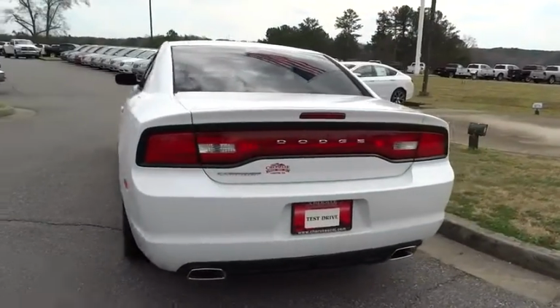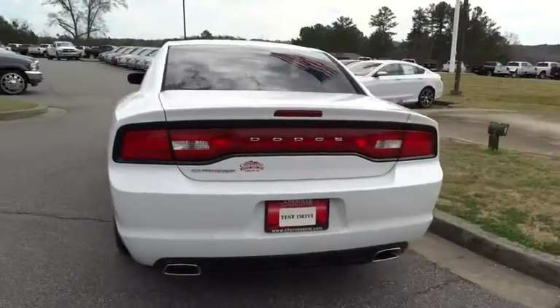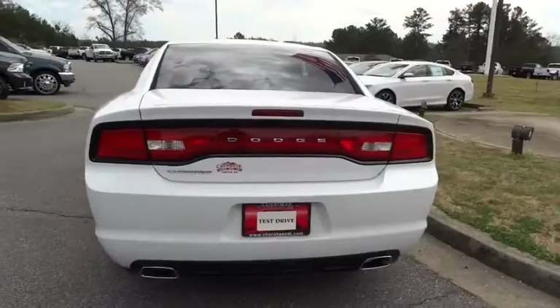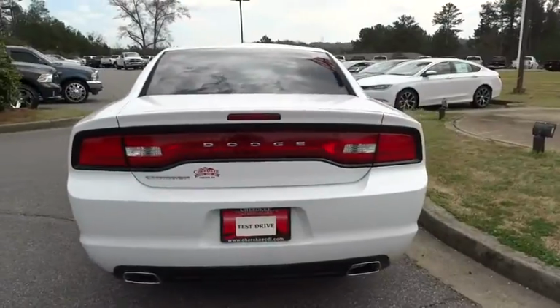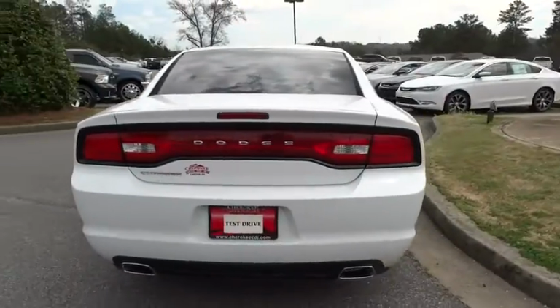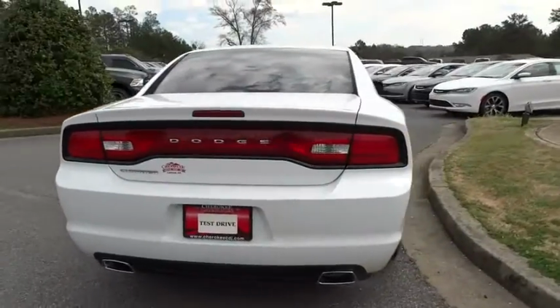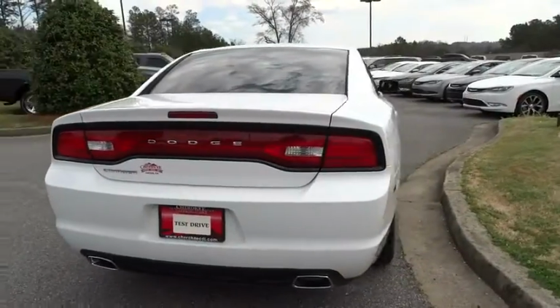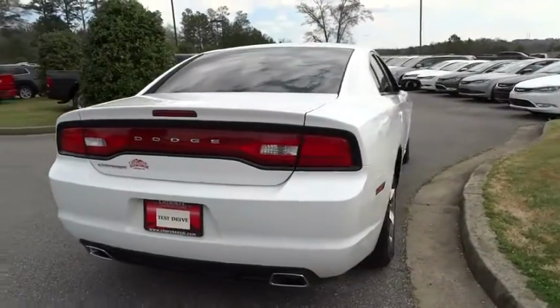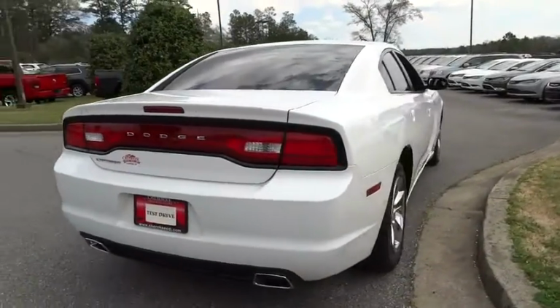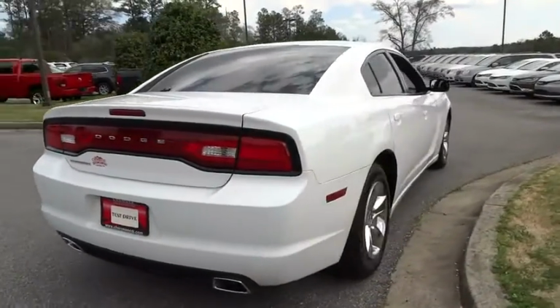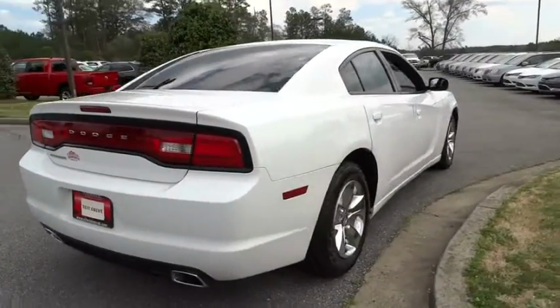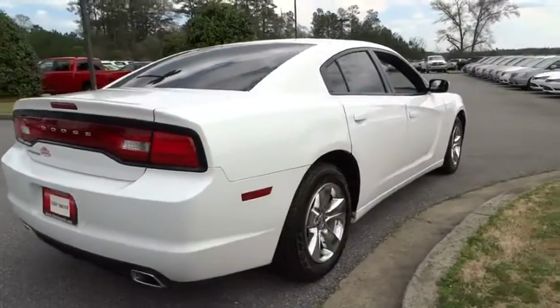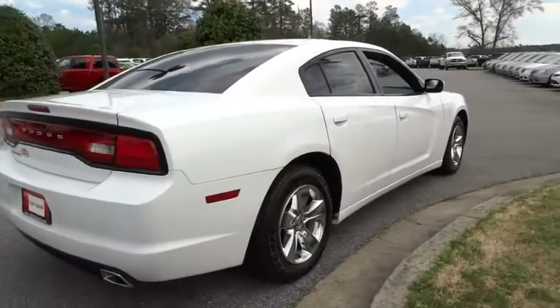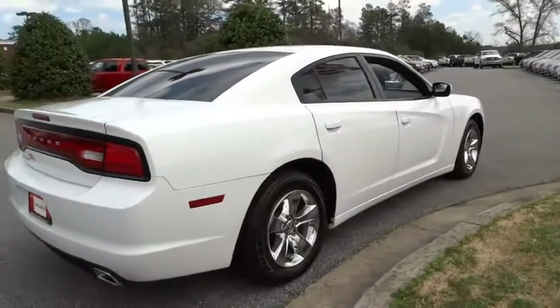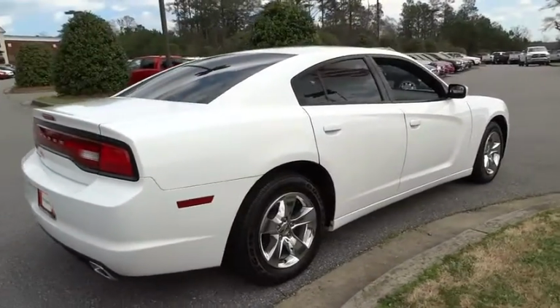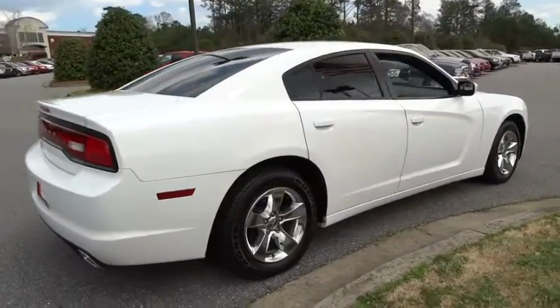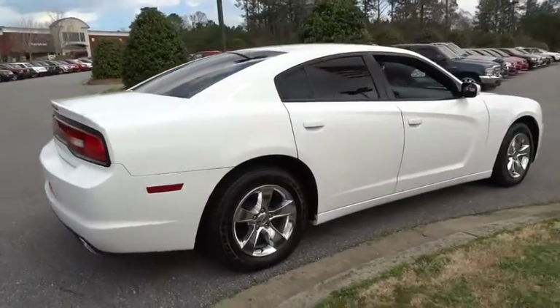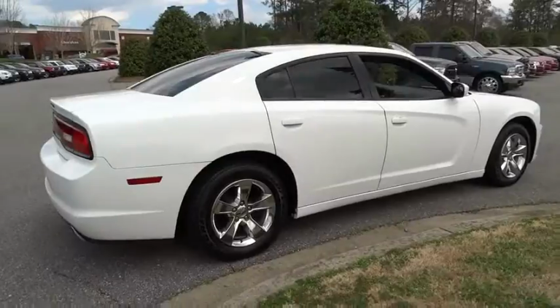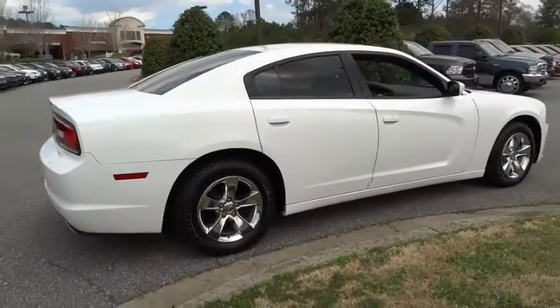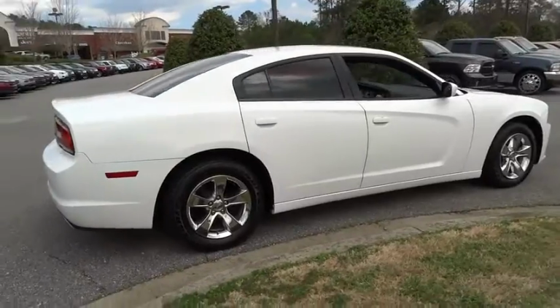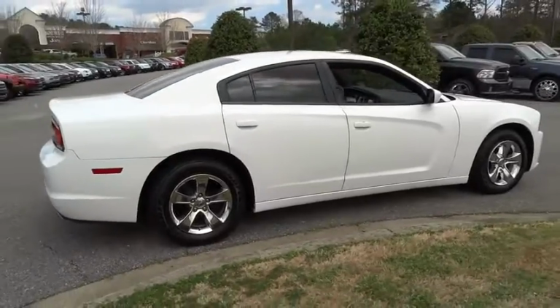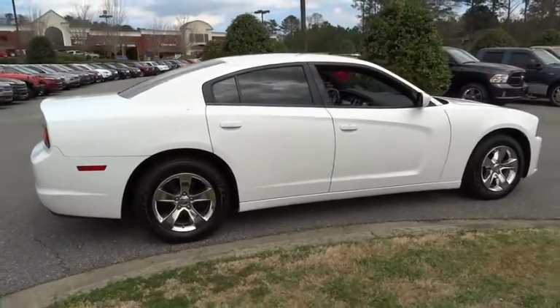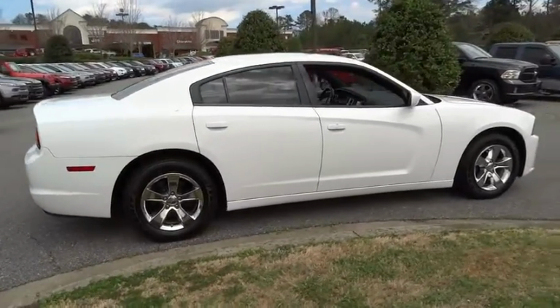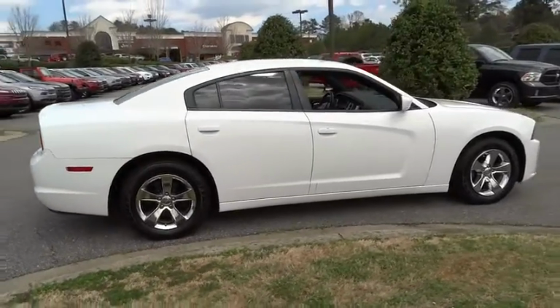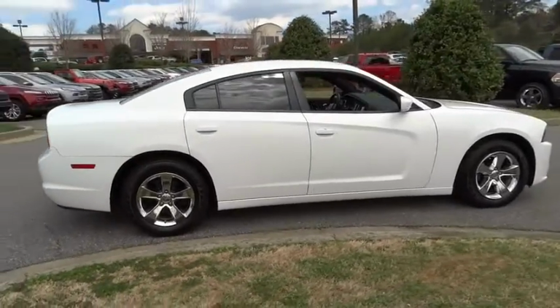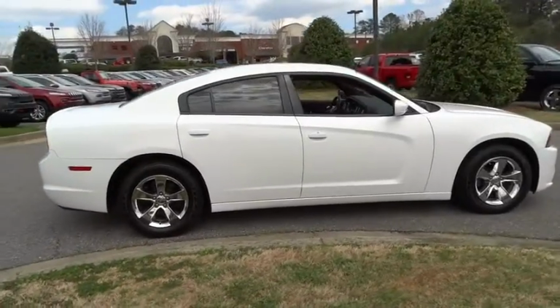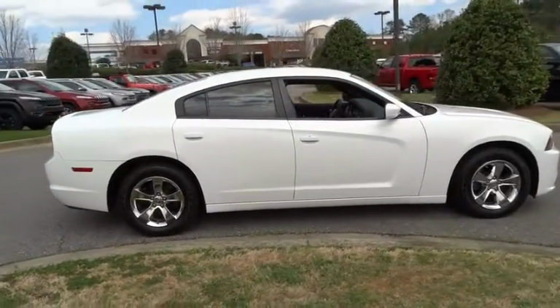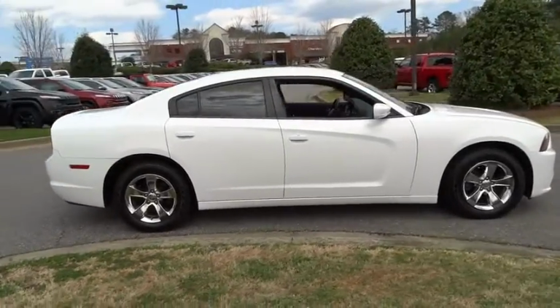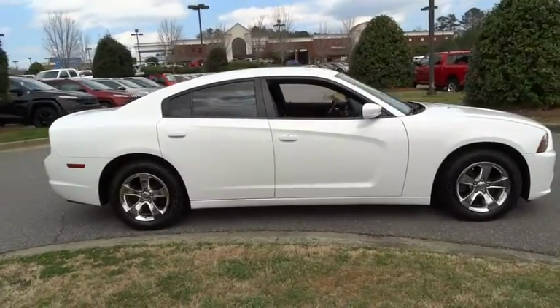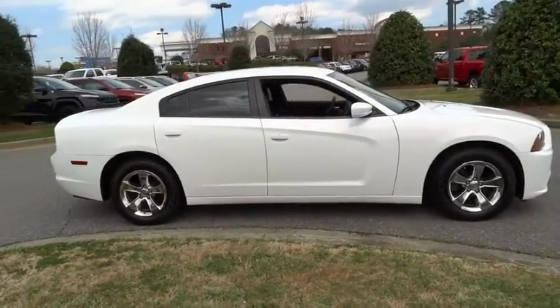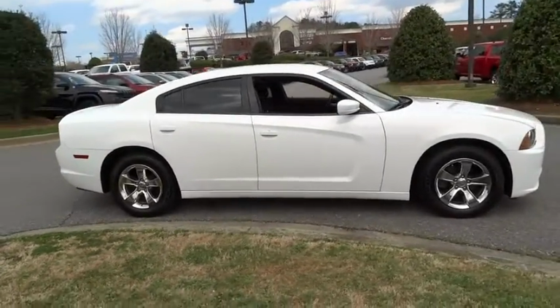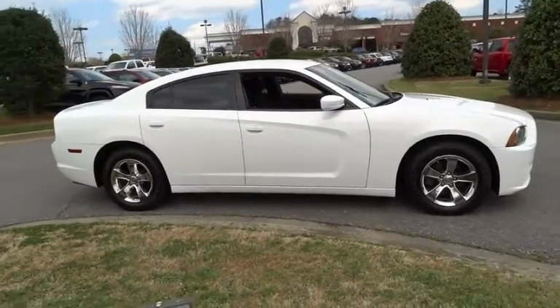Peace of mind comes standard with Charger's 5-star government front and side impact crash test rating, and is priced below $20,000. This vehicle has less than 55,000 miles.